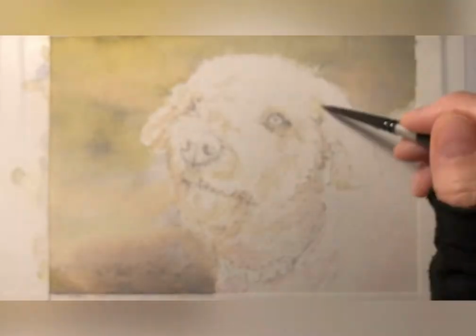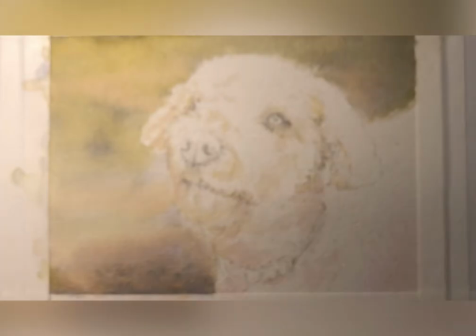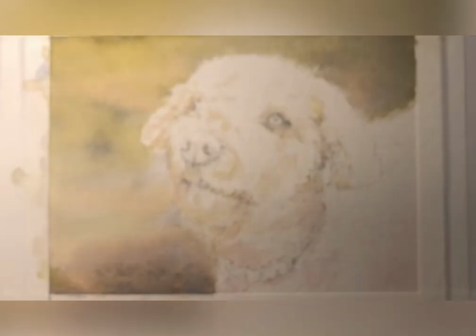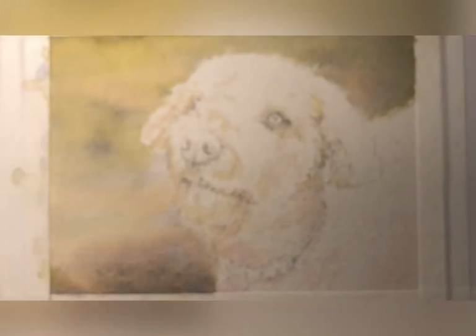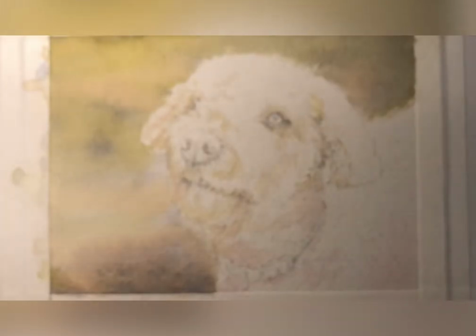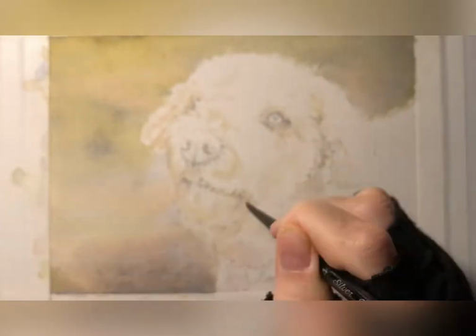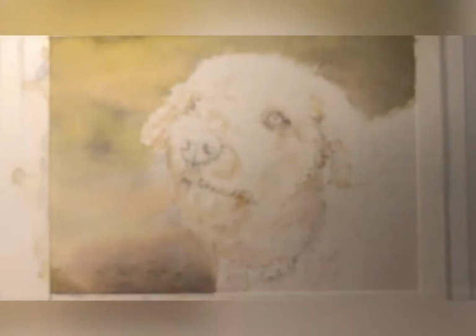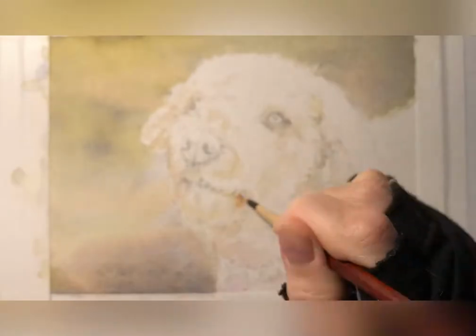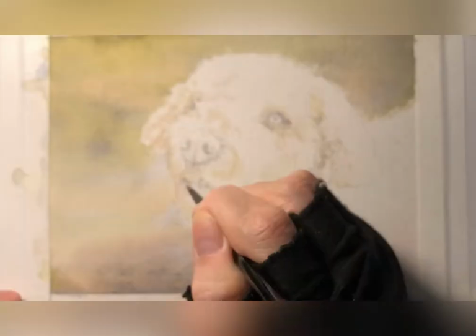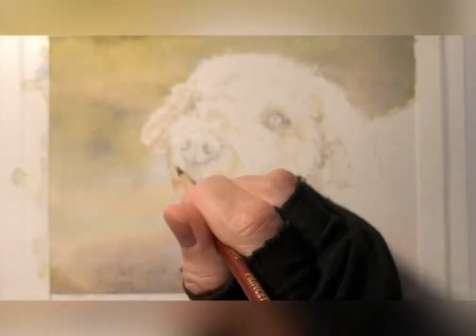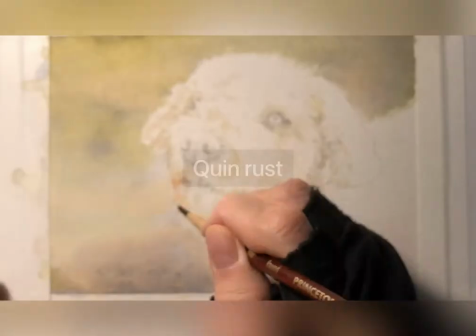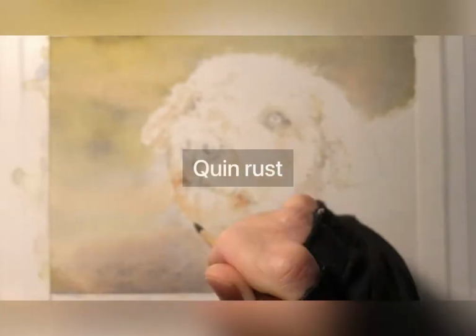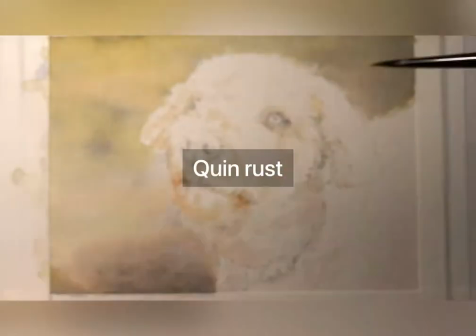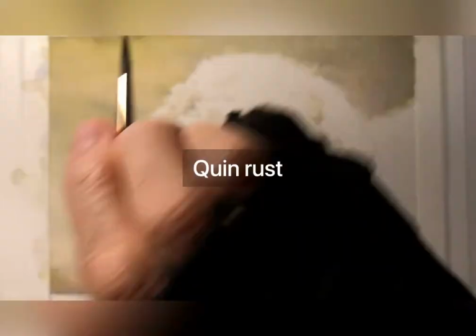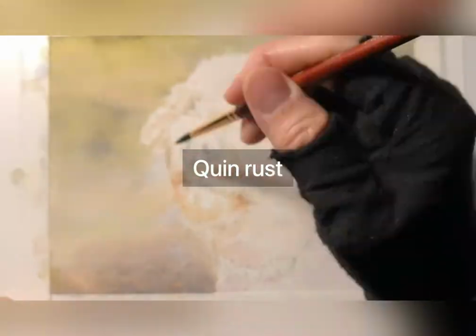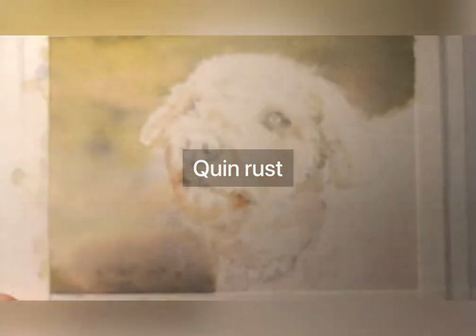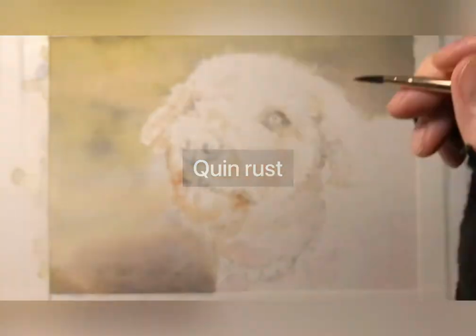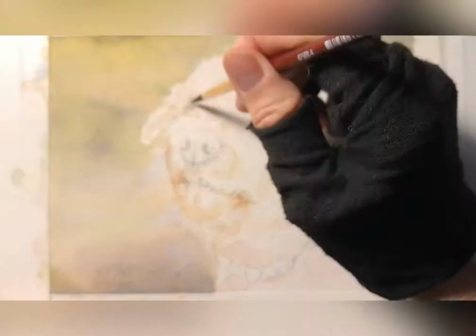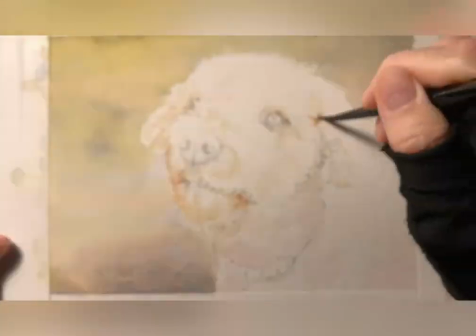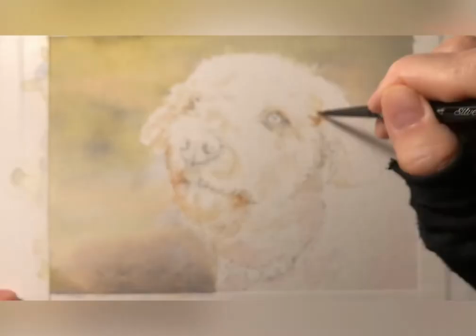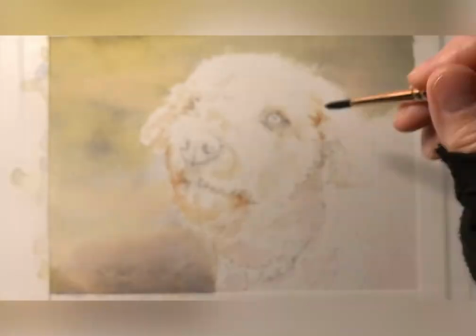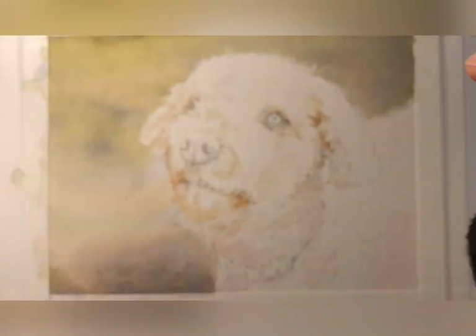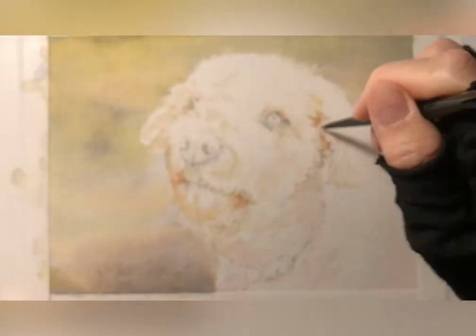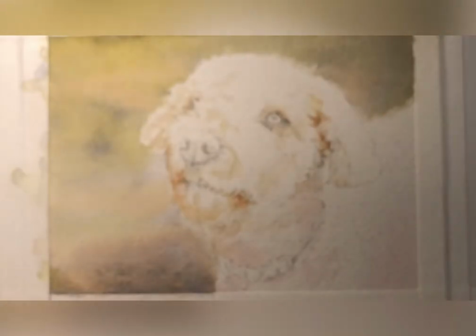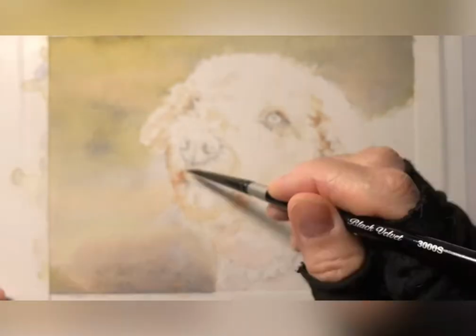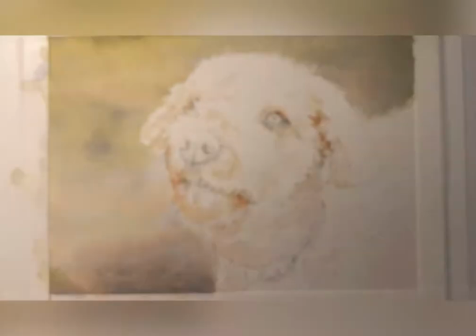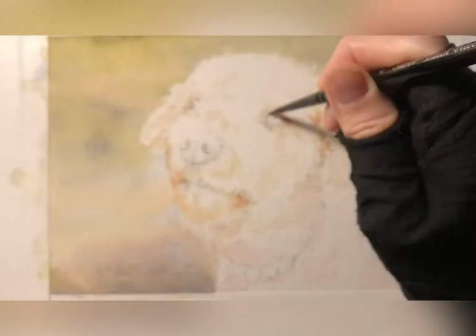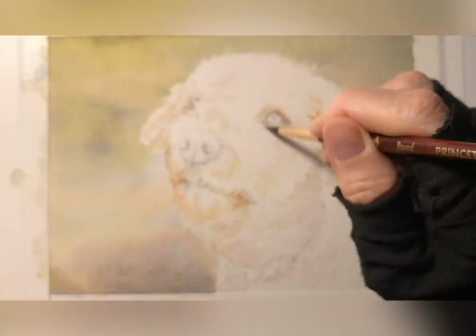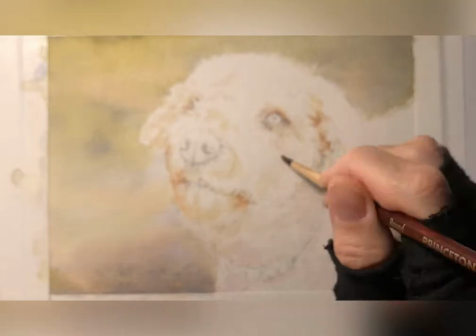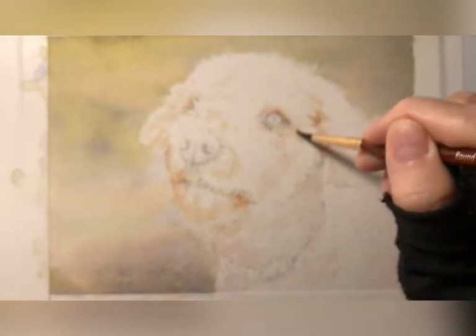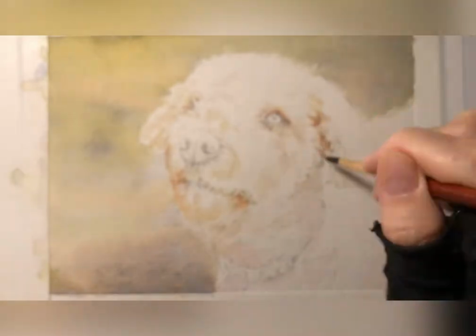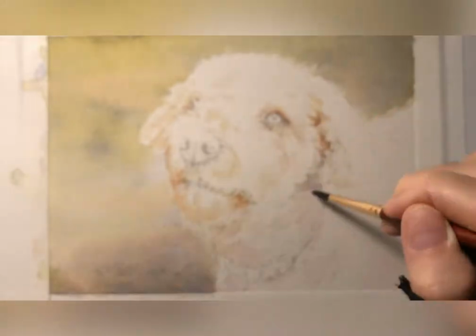A little bit of magenta in to give the dog that fleshy color, because the dog is white and a white dog often has a kind of a skin tone showing through.